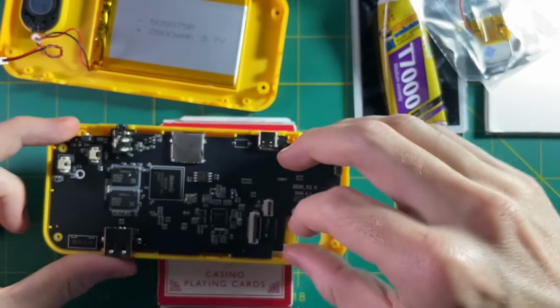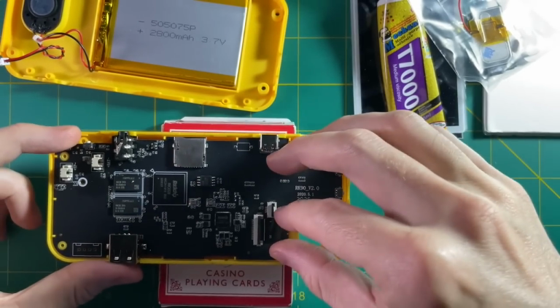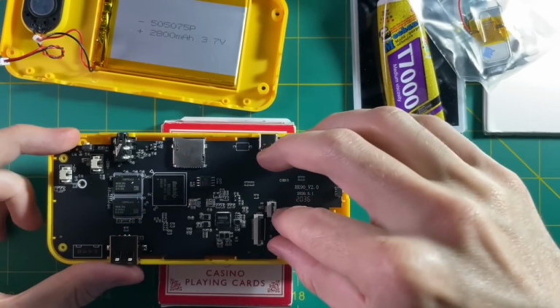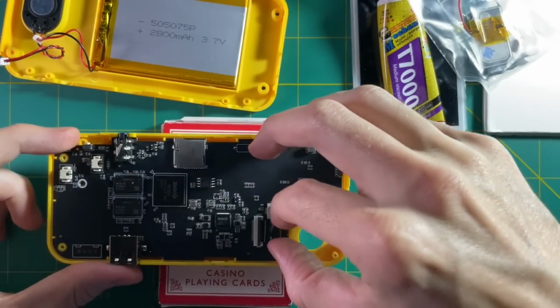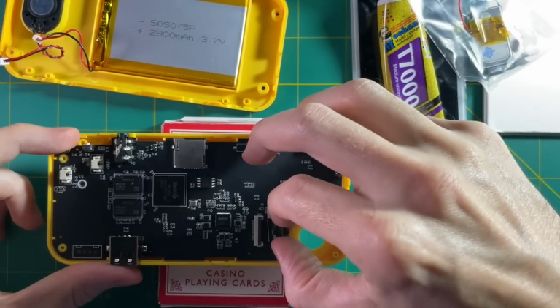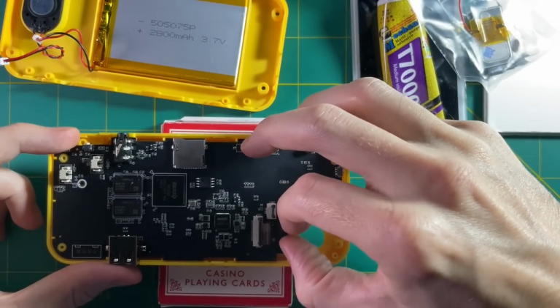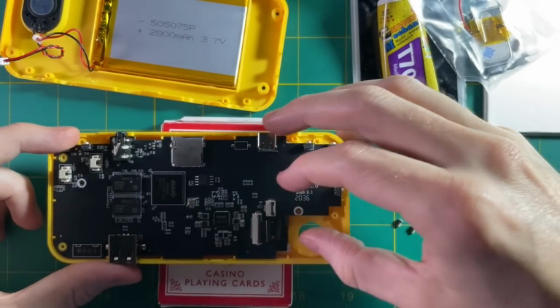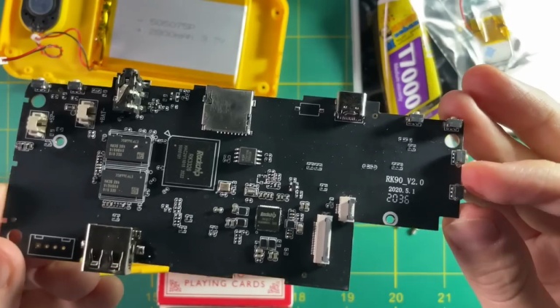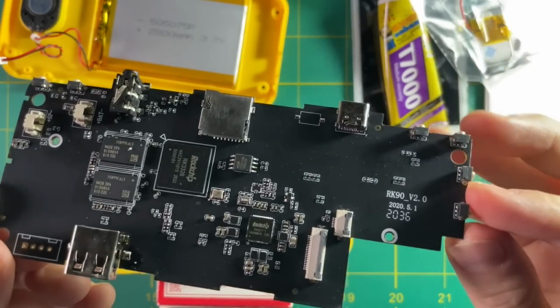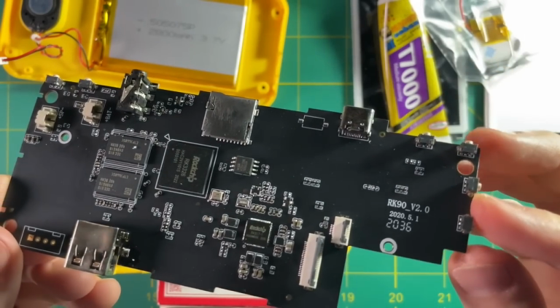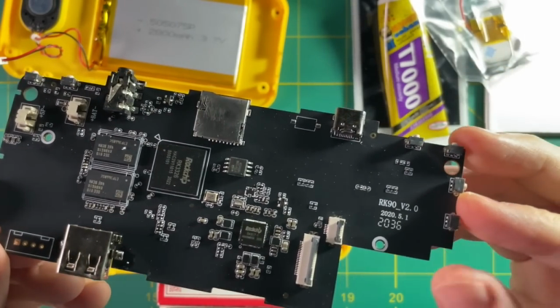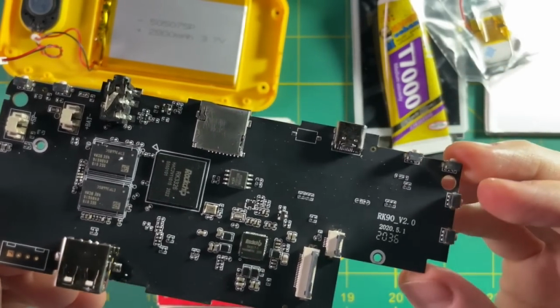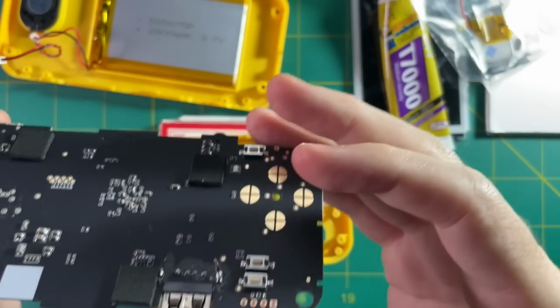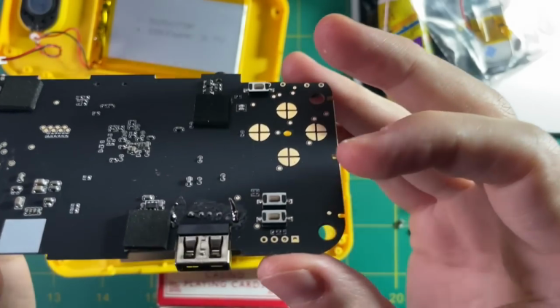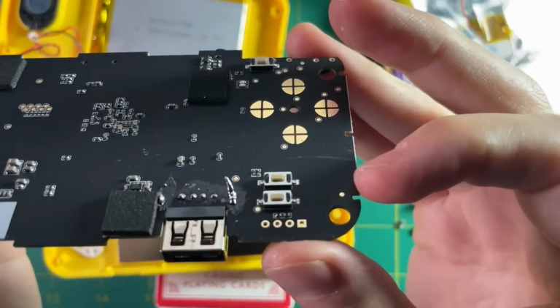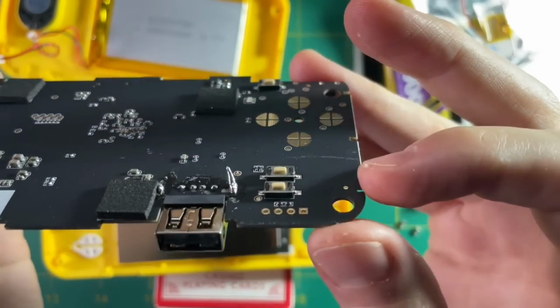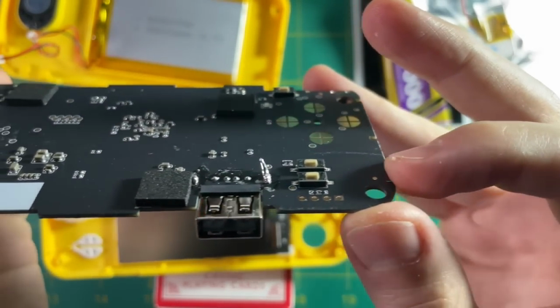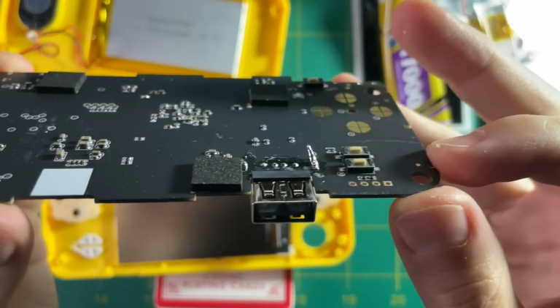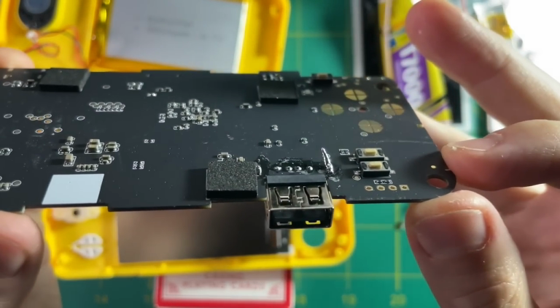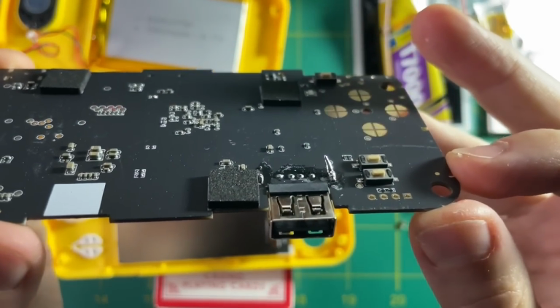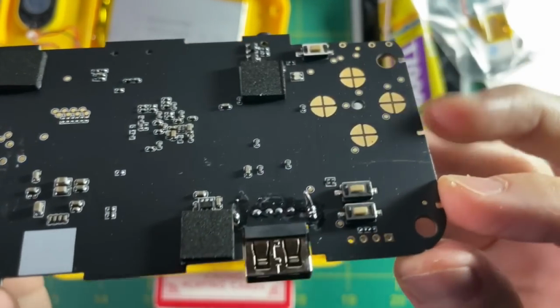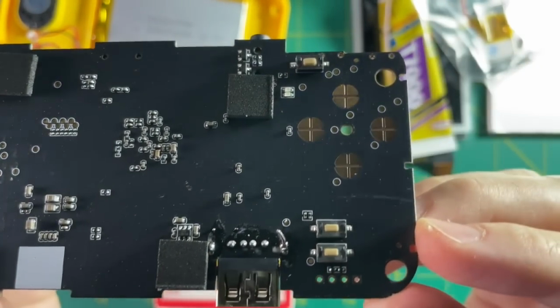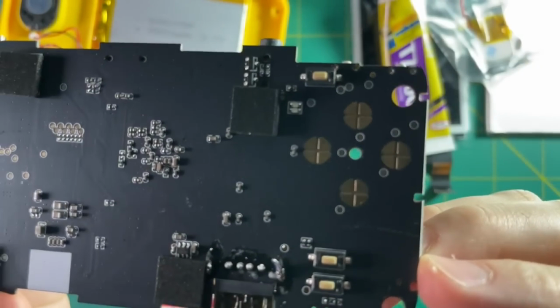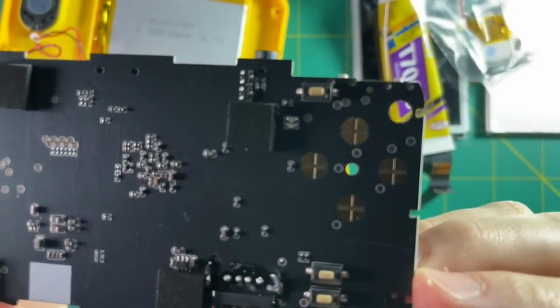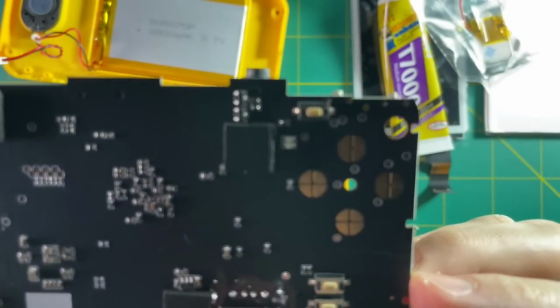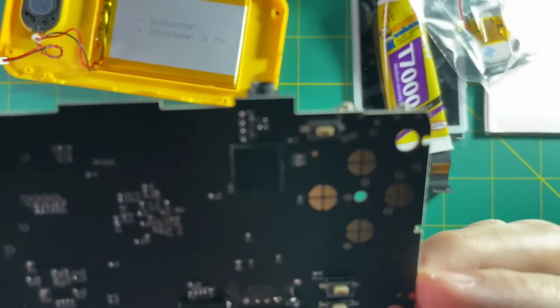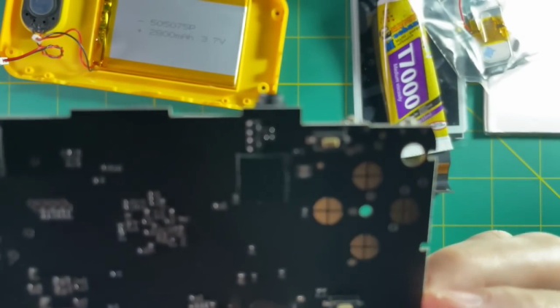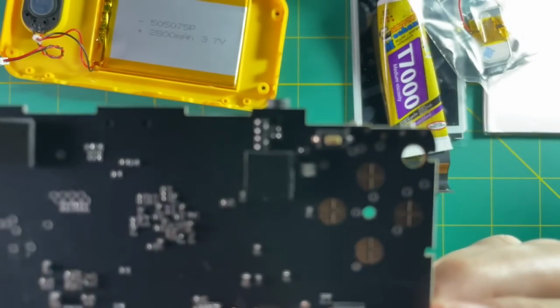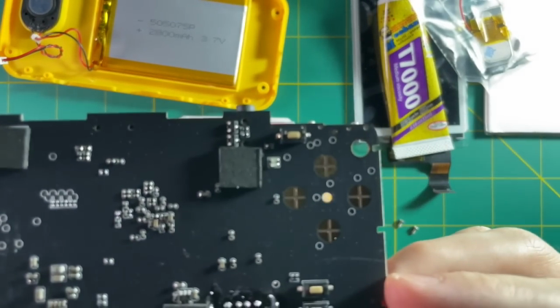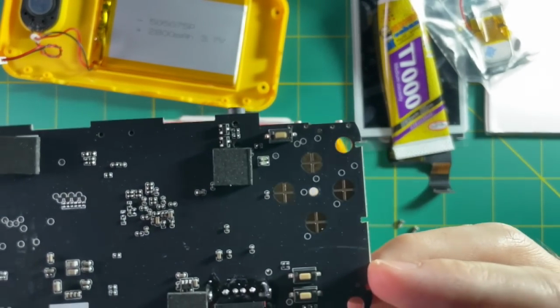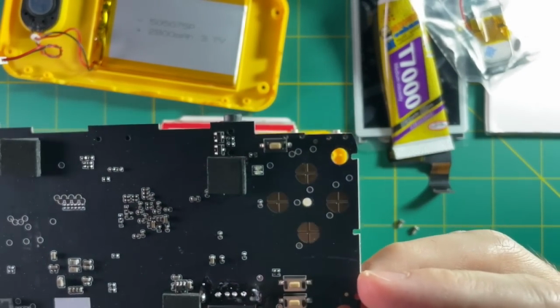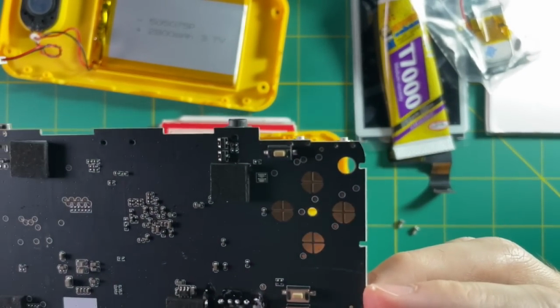And that's it — here's your logic board. There's some interesting soldering they did for my USB port. Maybe that won't be the case for yours, but mine looked a little weird.